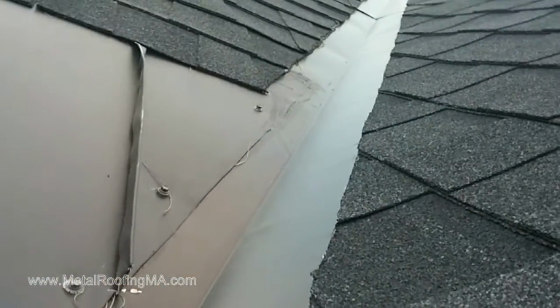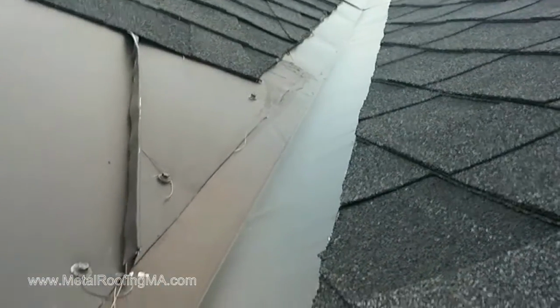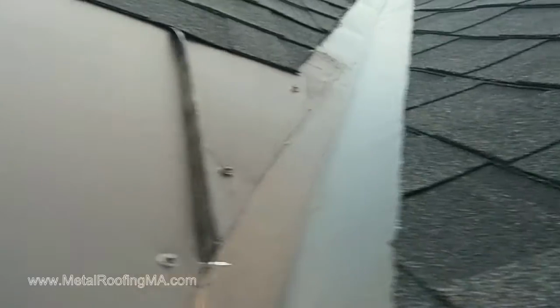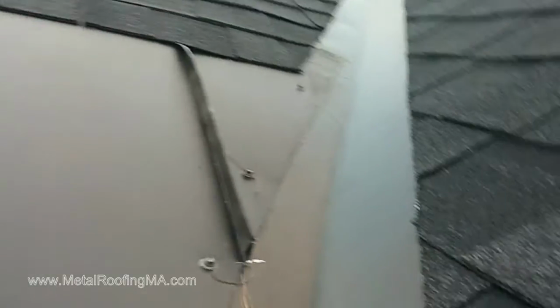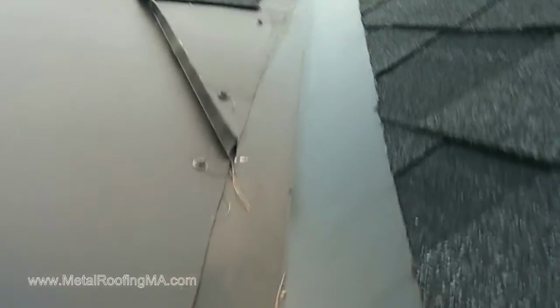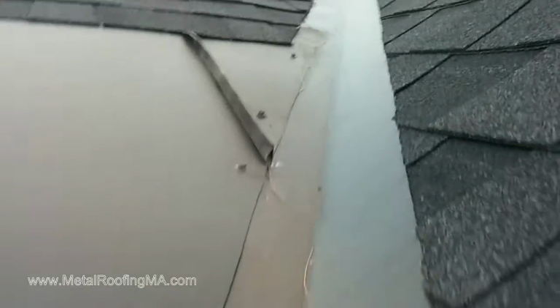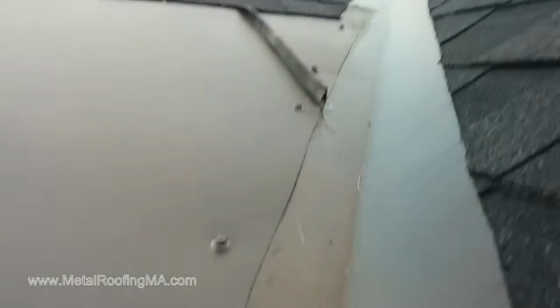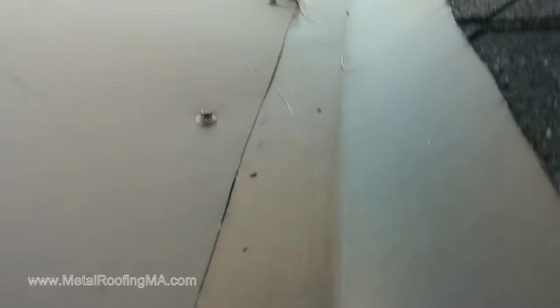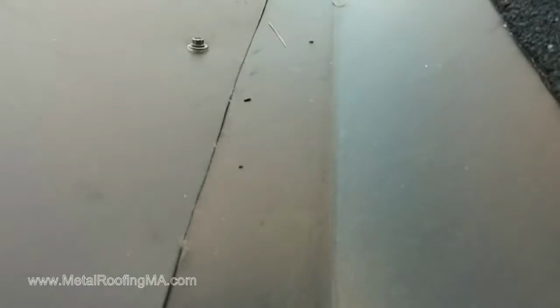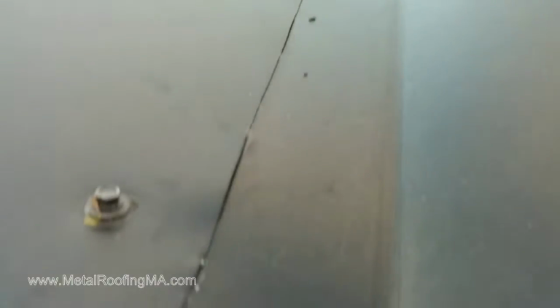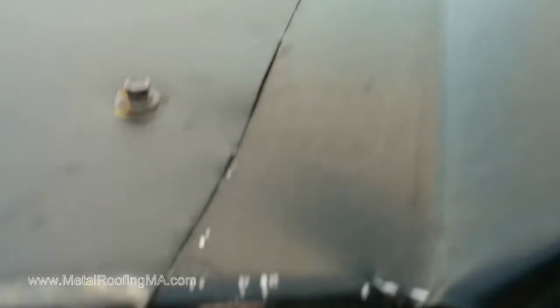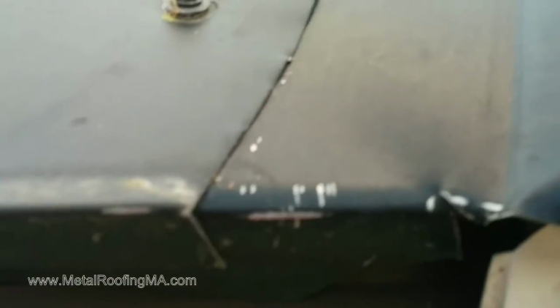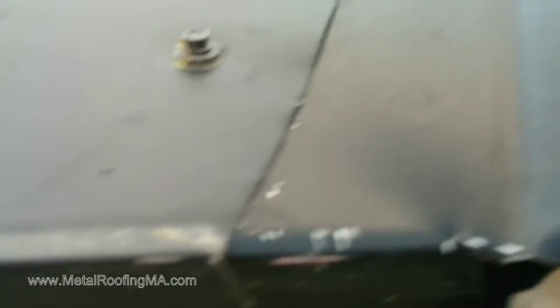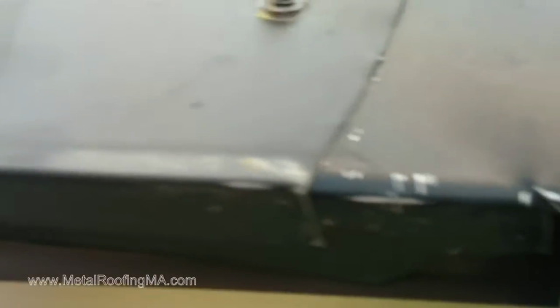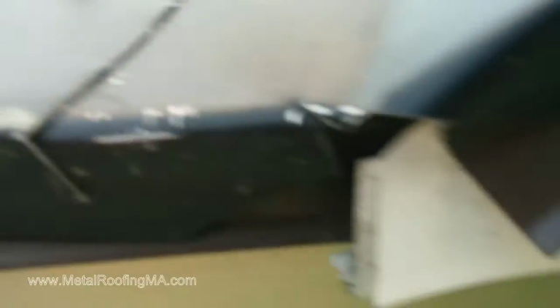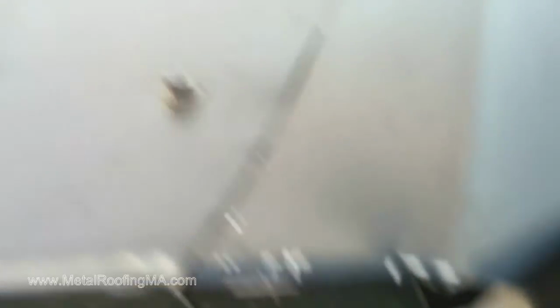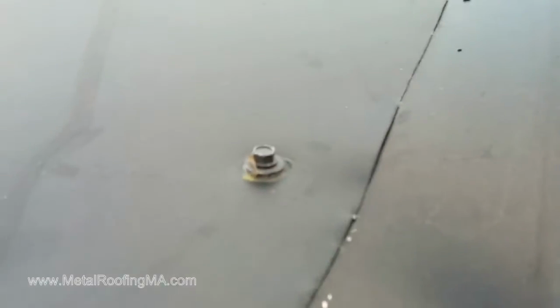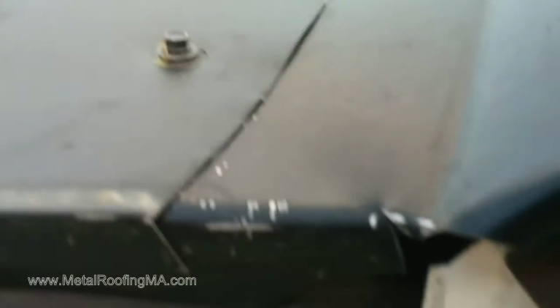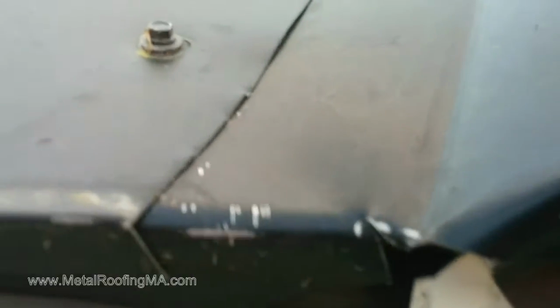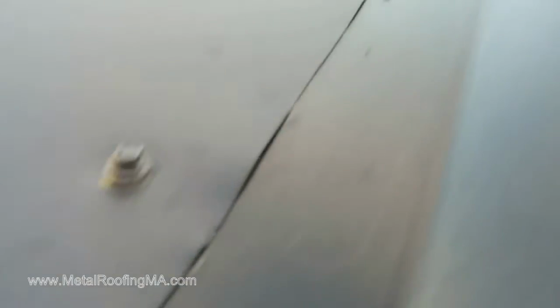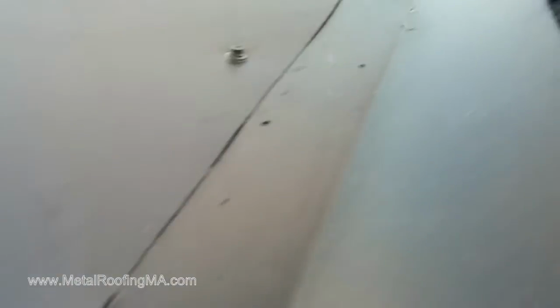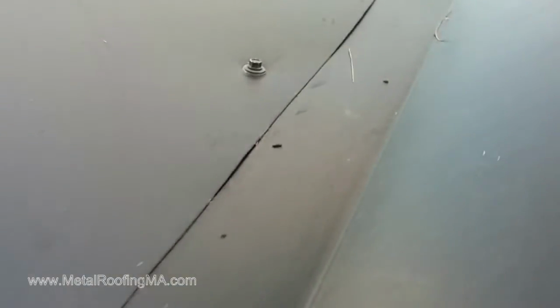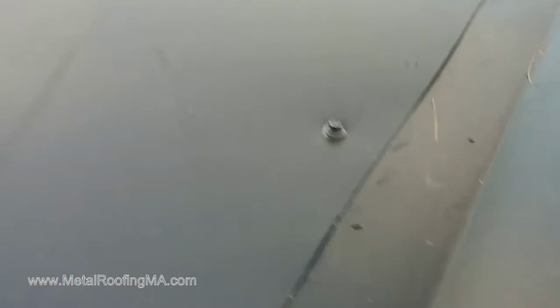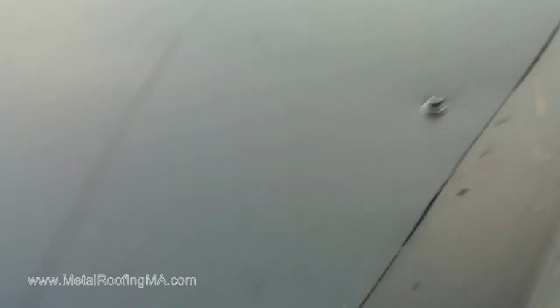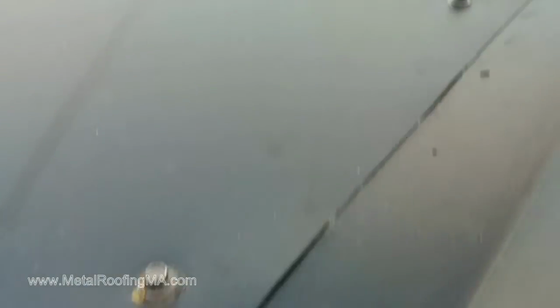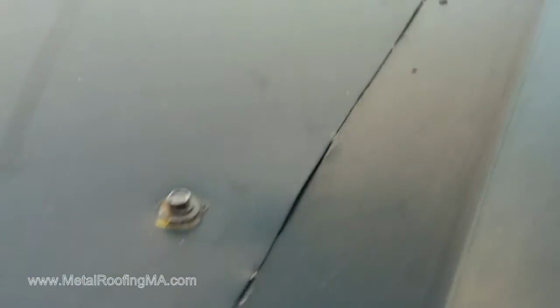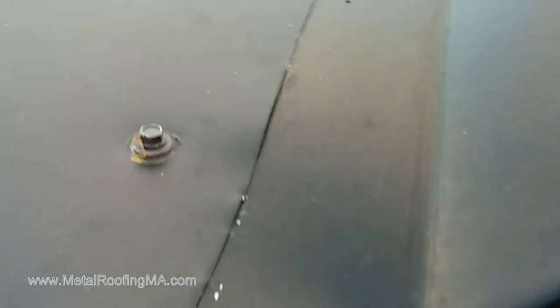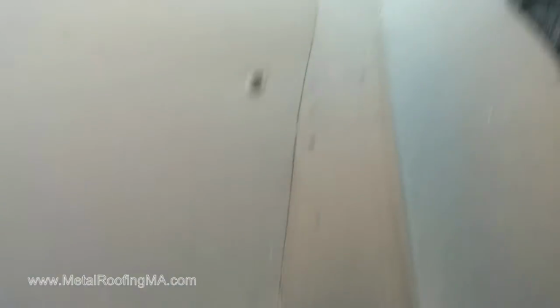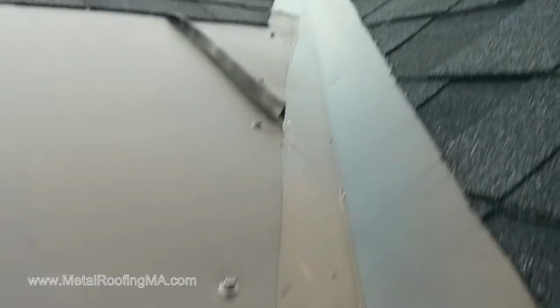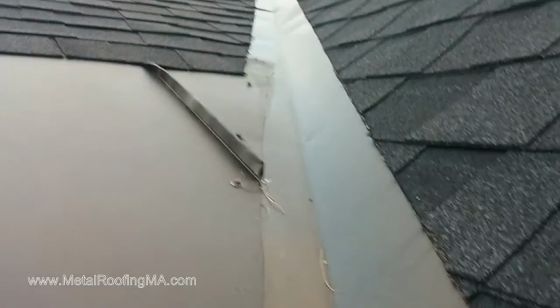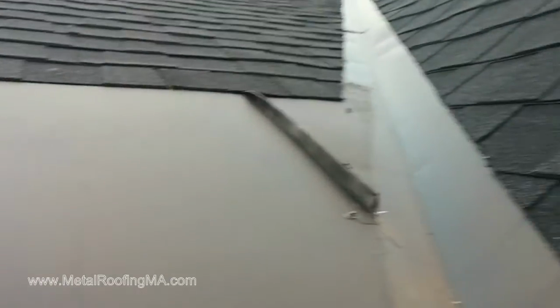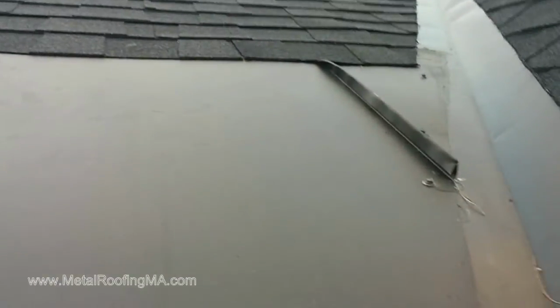The homeowner just noticed this and asked us to take a look, so we're going to lift one of the screws to see what's going on under it and we'll report back.